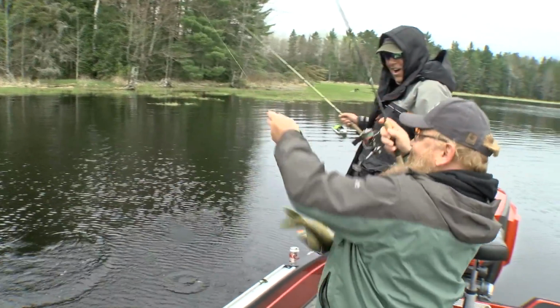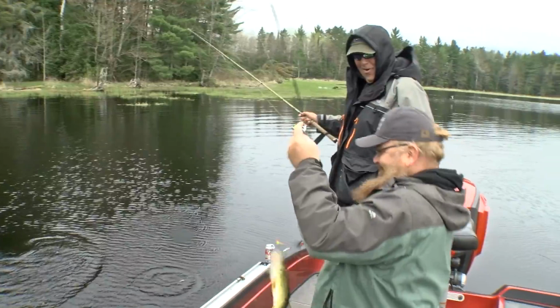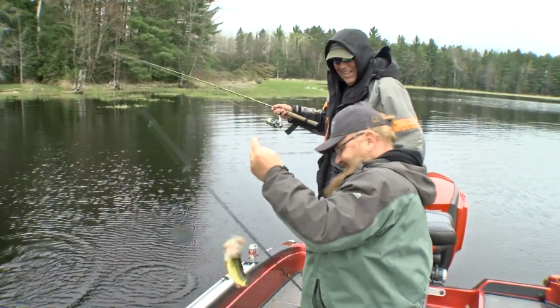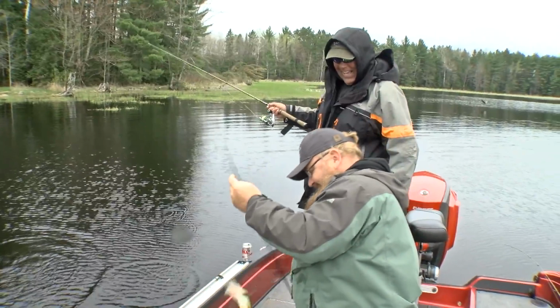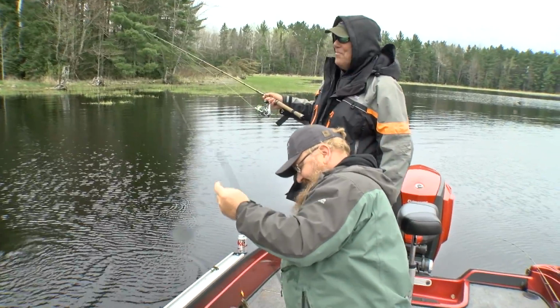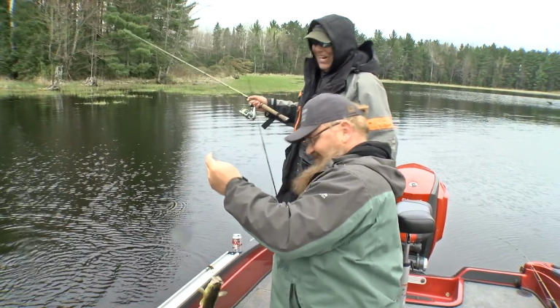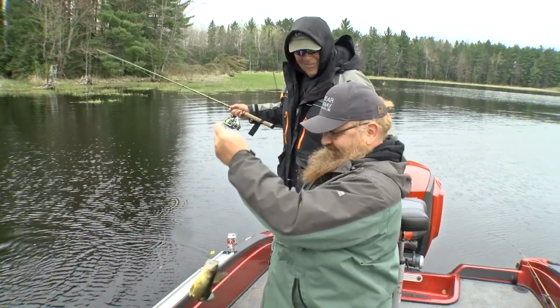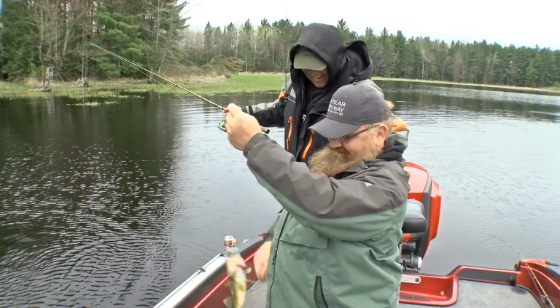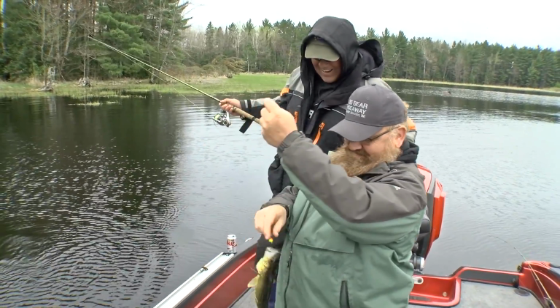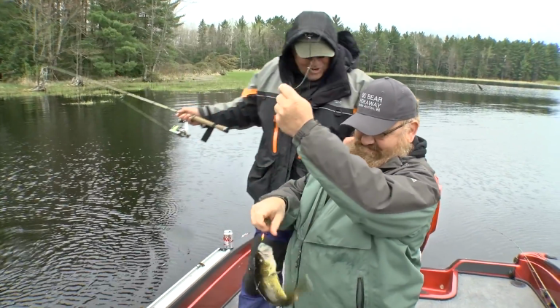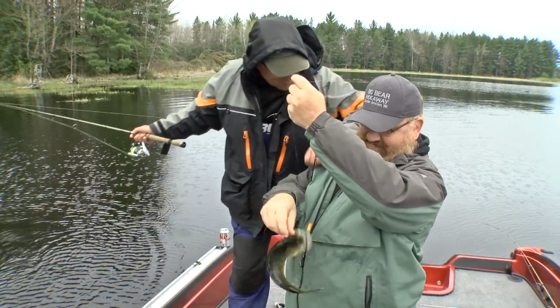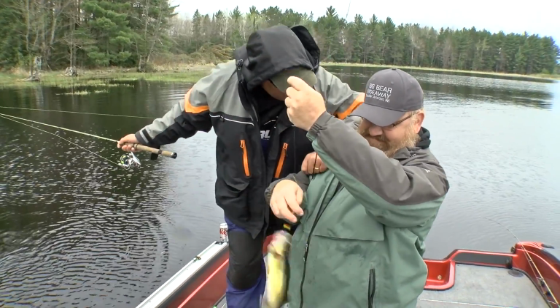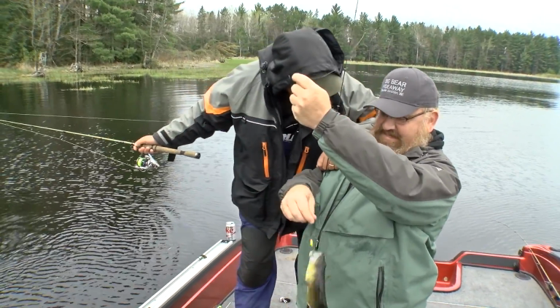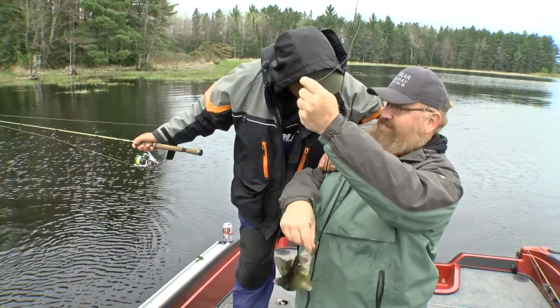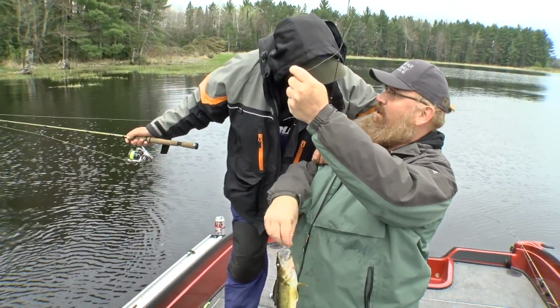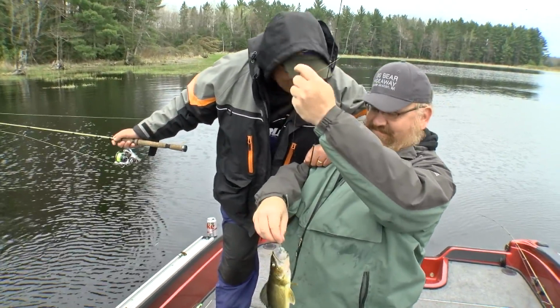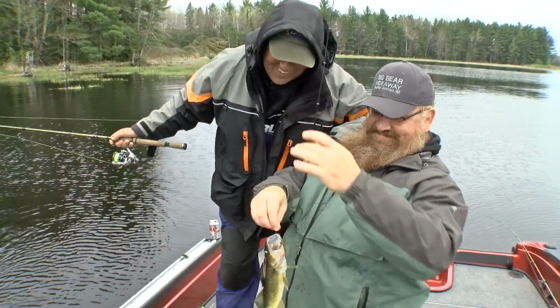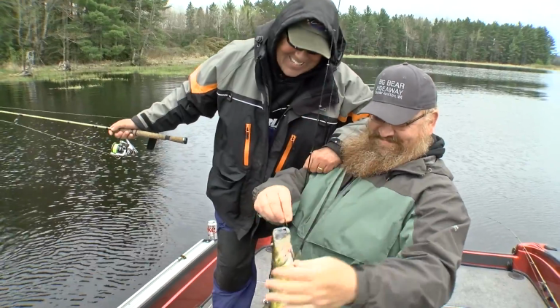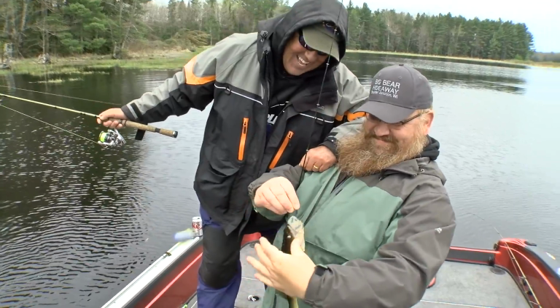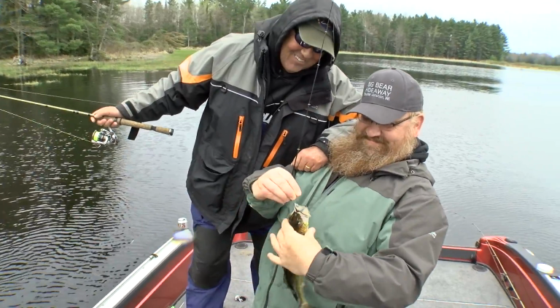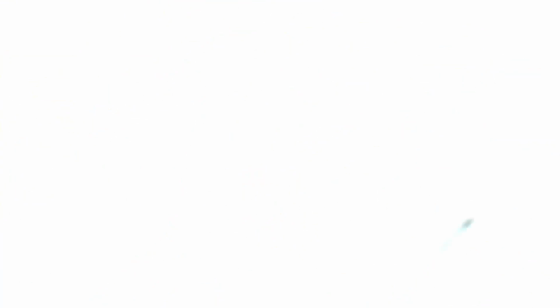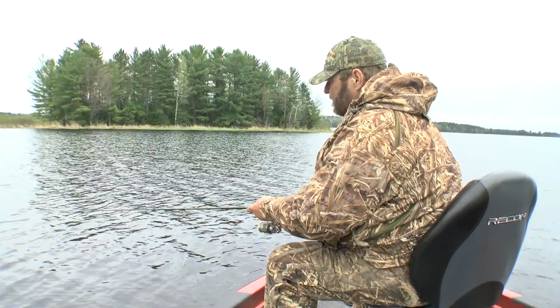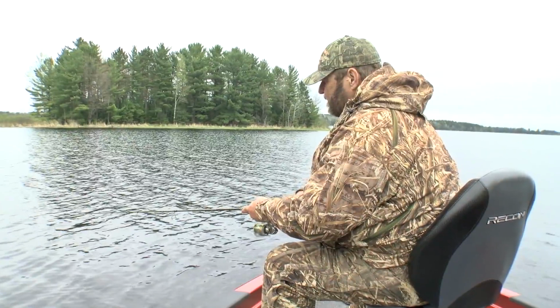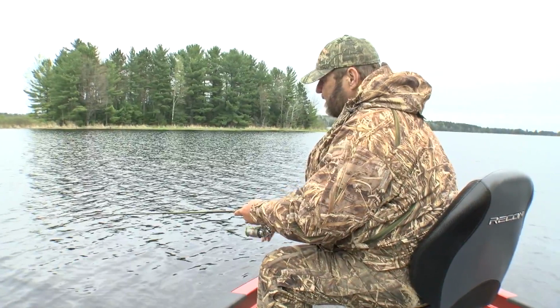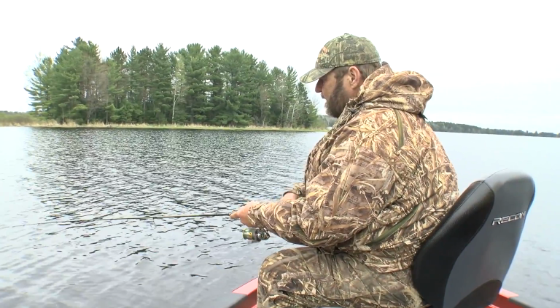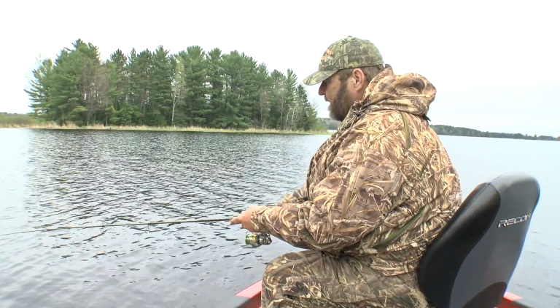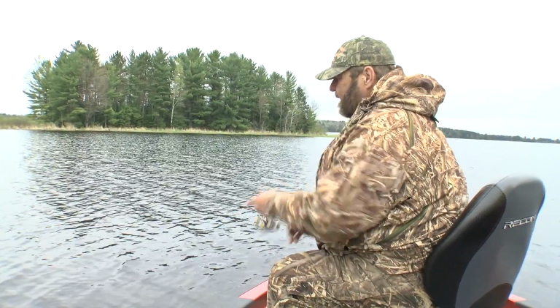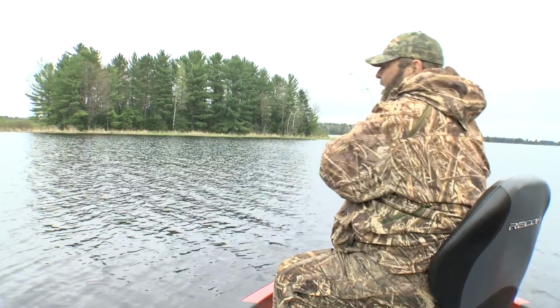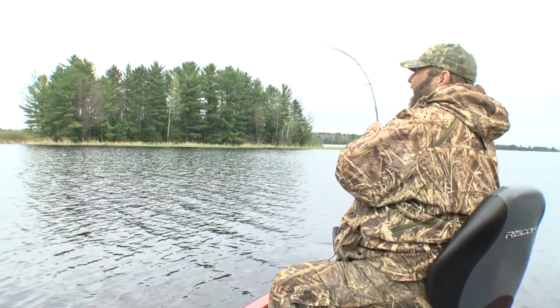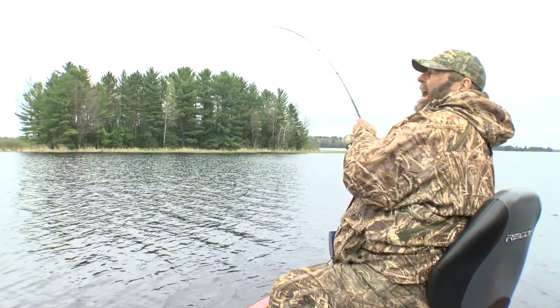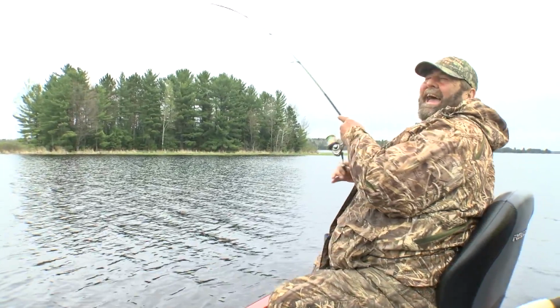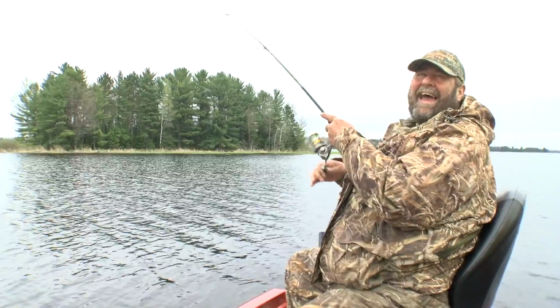Whoa-ho-ho! That's a little bit of a walleye there, Ed. Did you learn that from me? That was fun. Boy, you are getting one after another. Nice hooks it again.